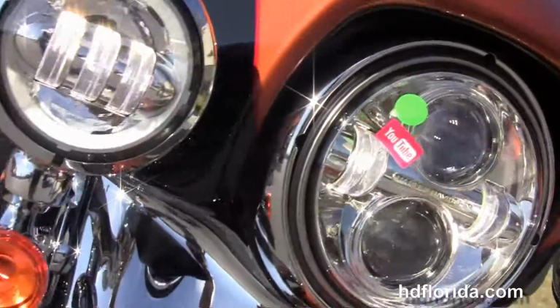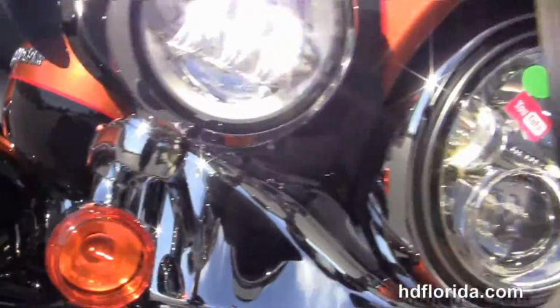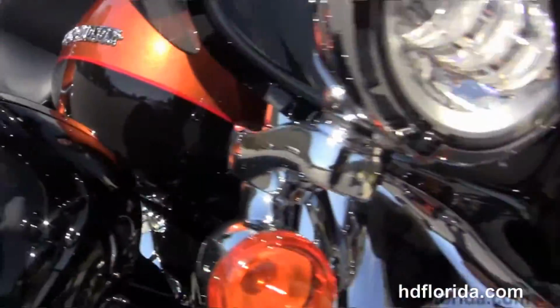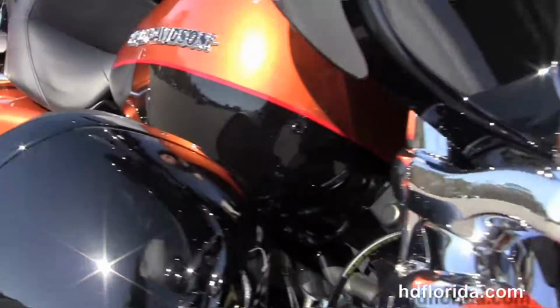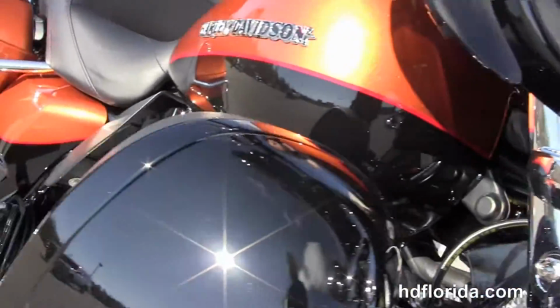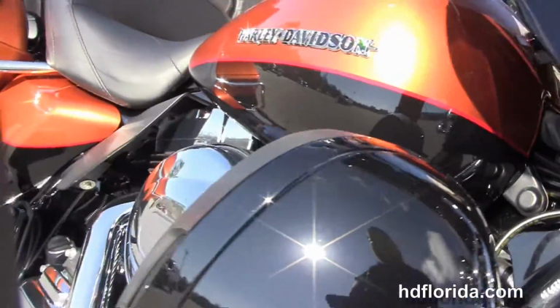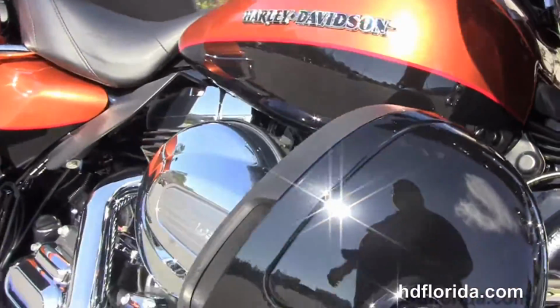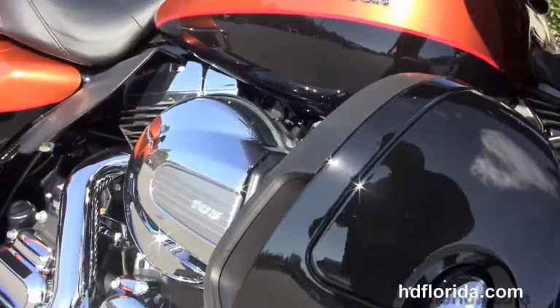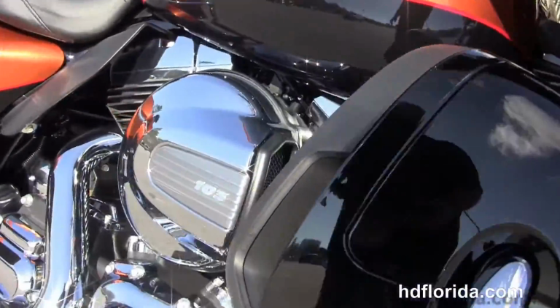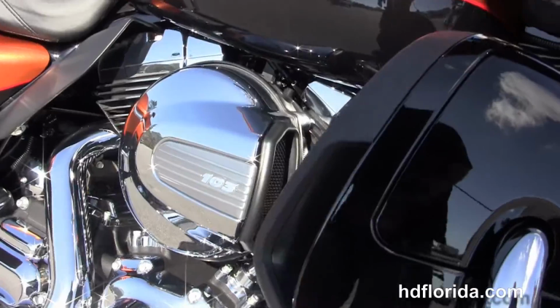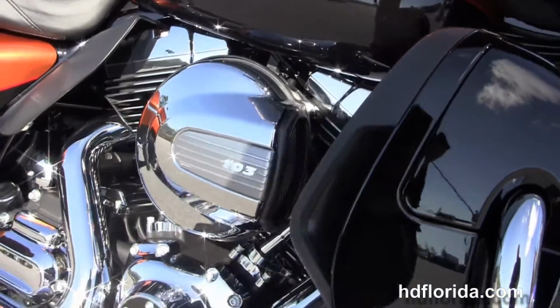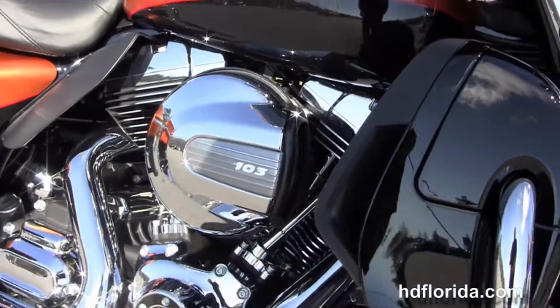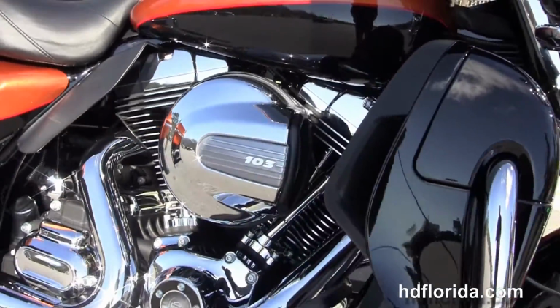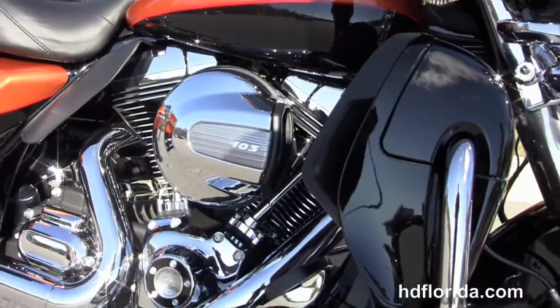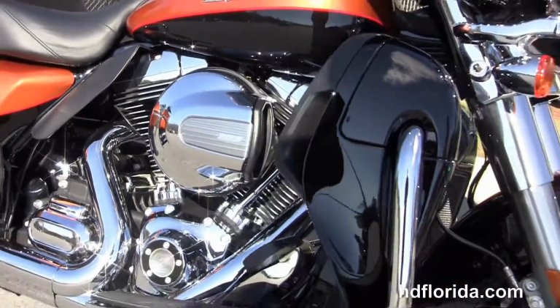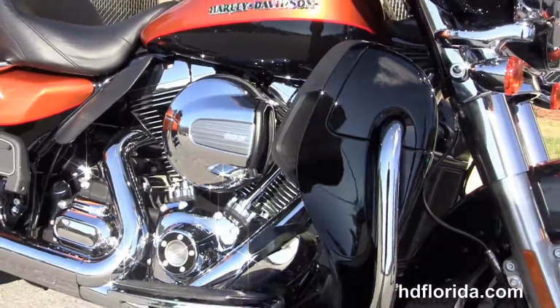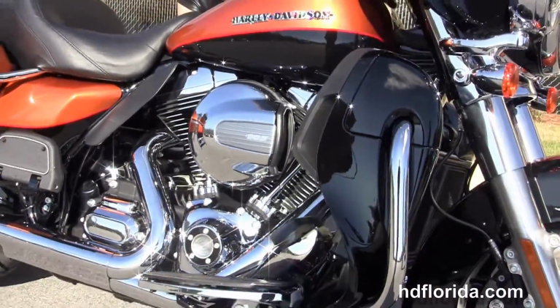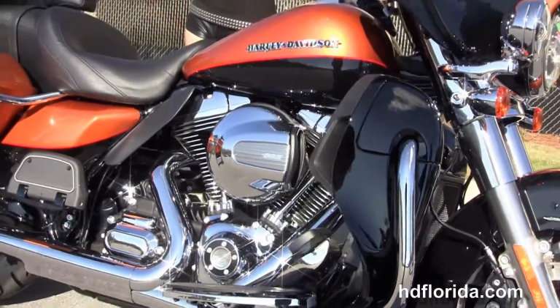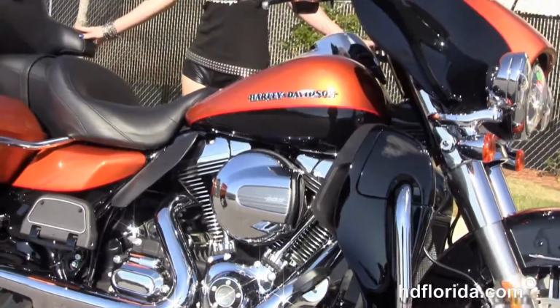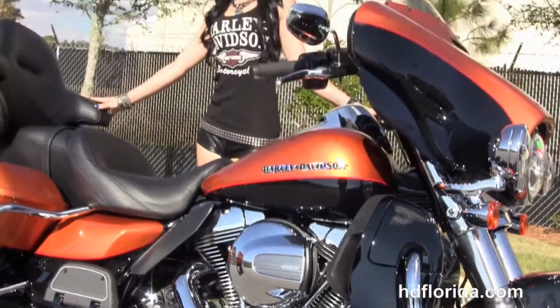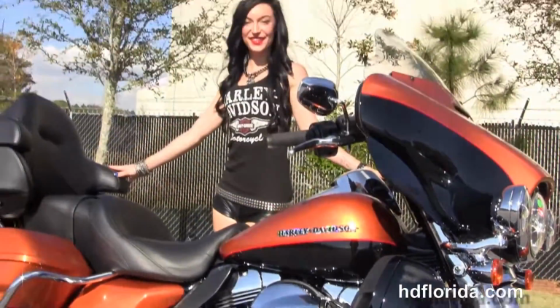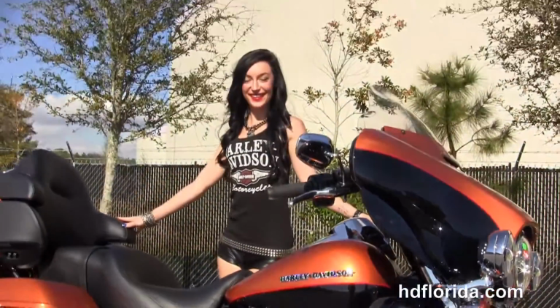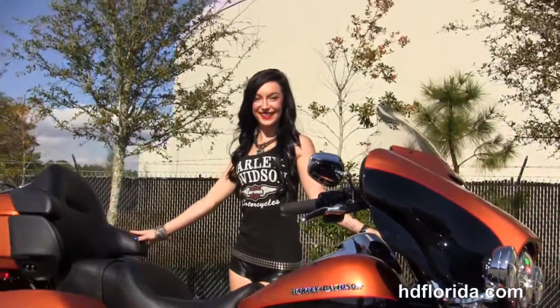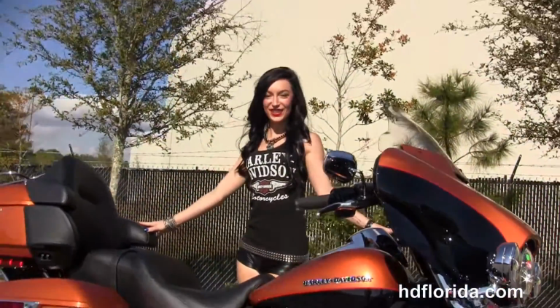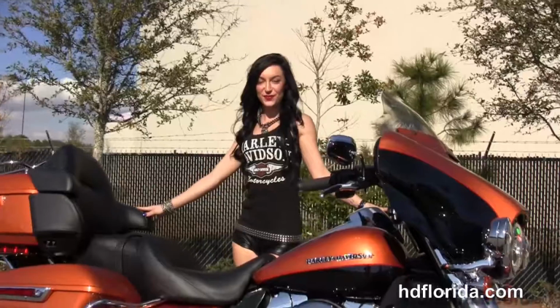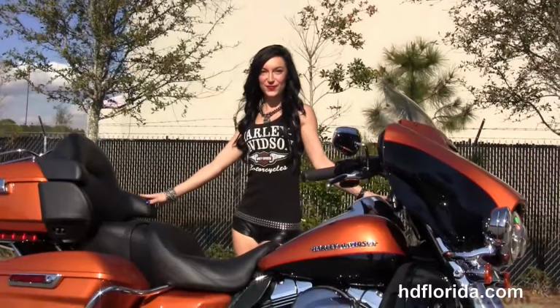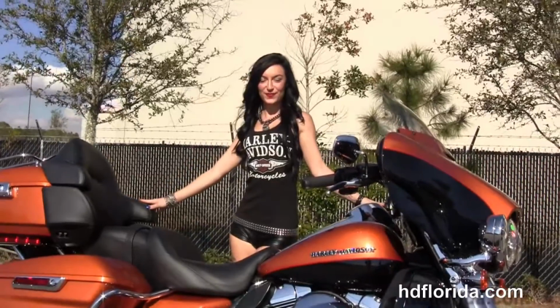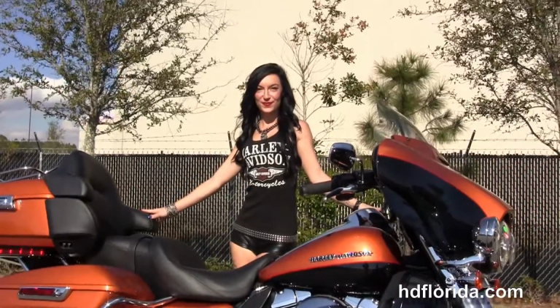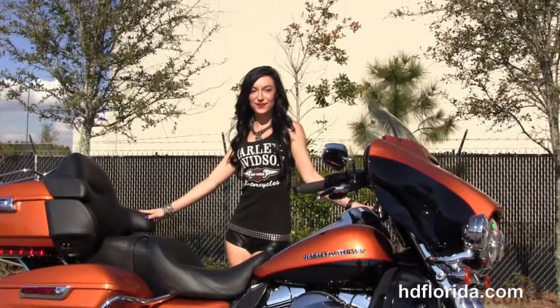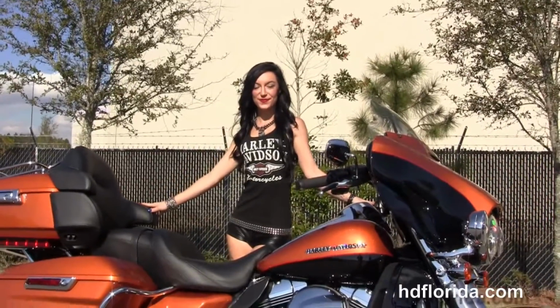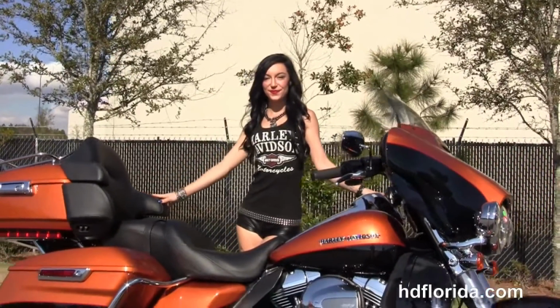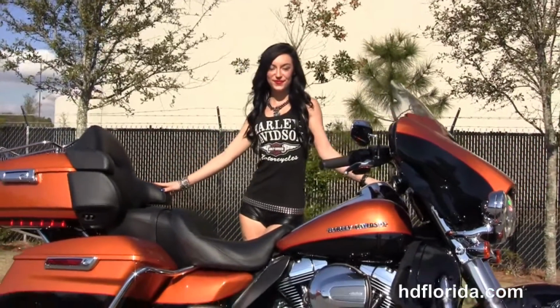Out front we've got the chrome Day Maker LED headlamps and chrome passing lamps. It is in the amber whiskey and vivid black two-tone paint and carries a two year unlimited mile warranty, with an option to extend it for five years on top of that.